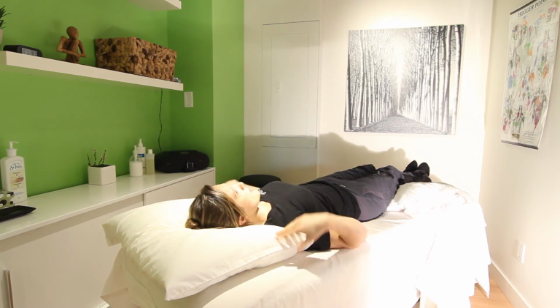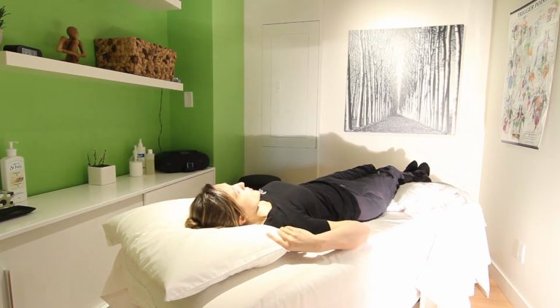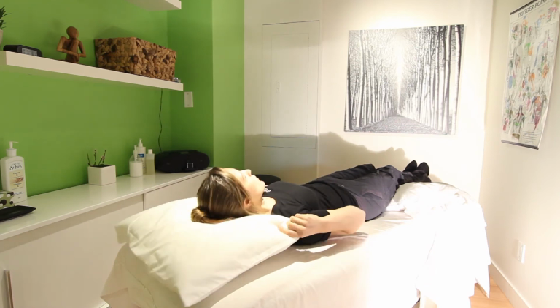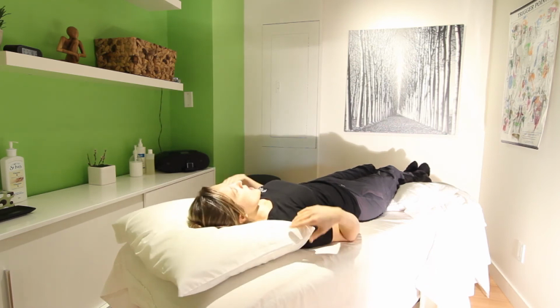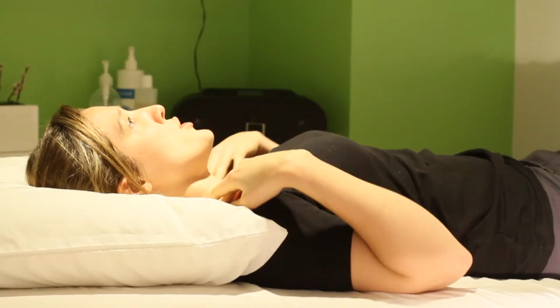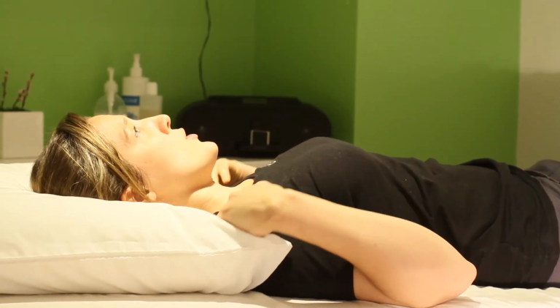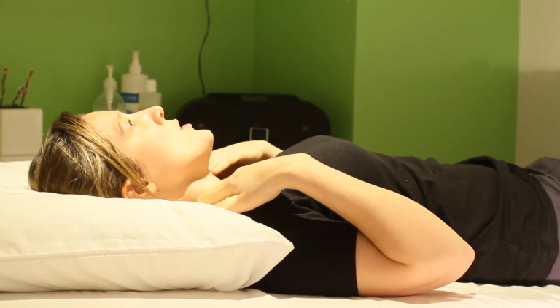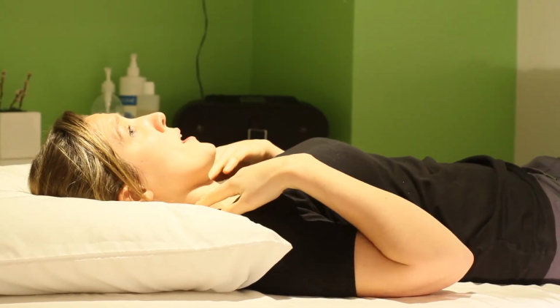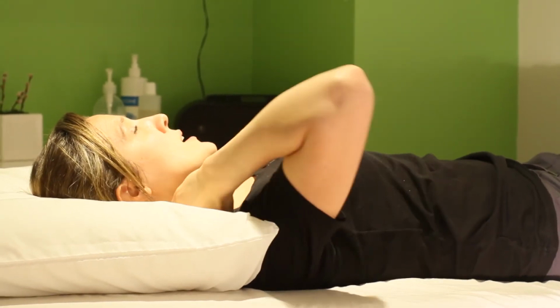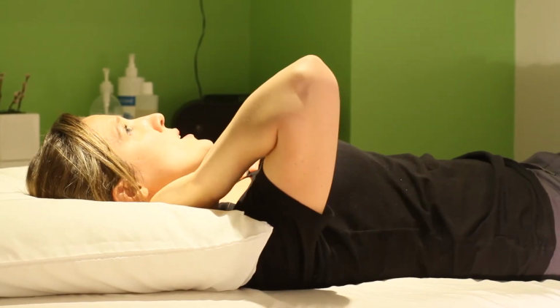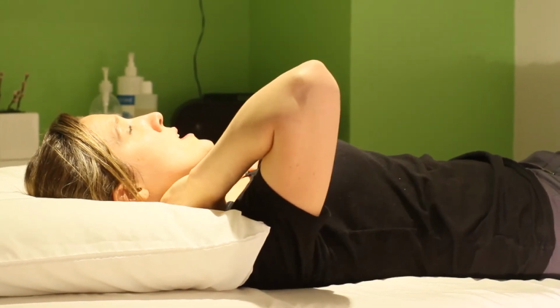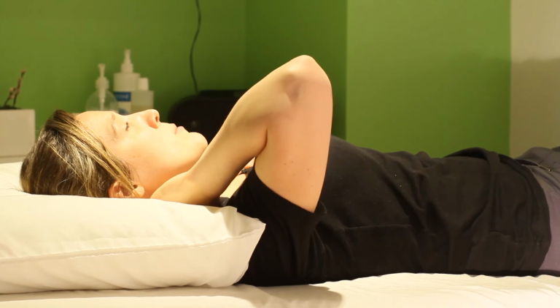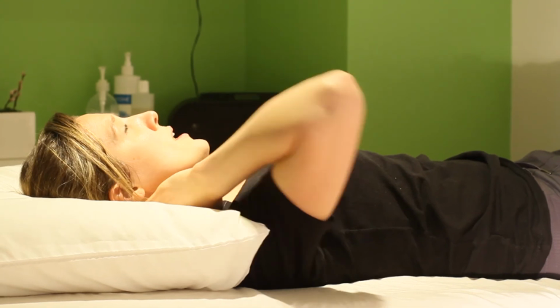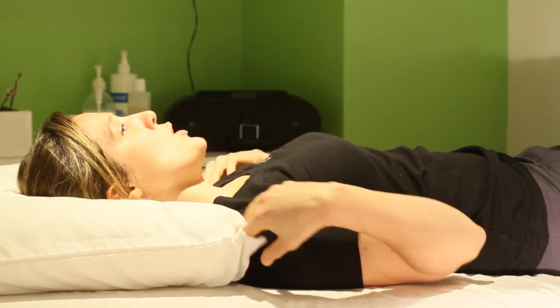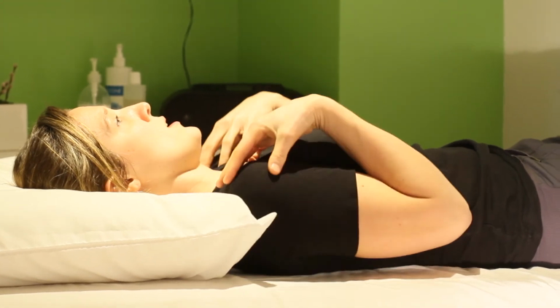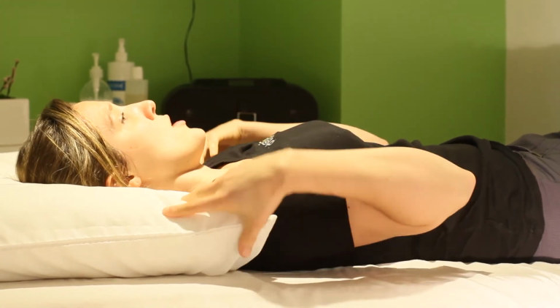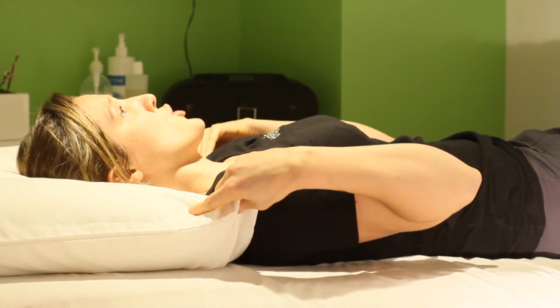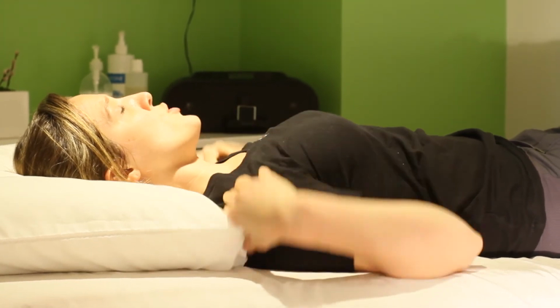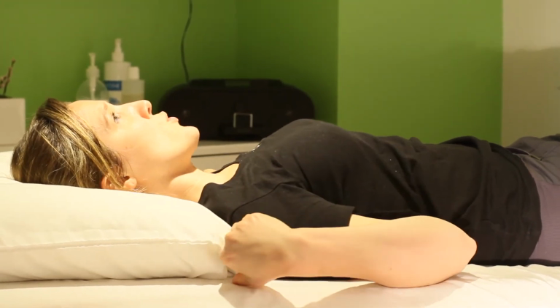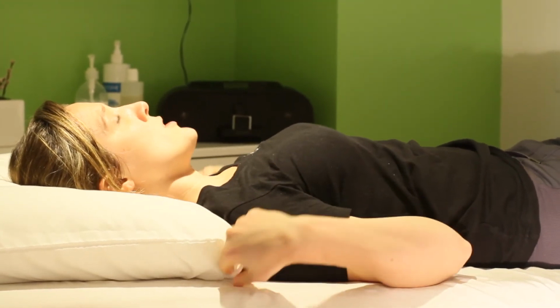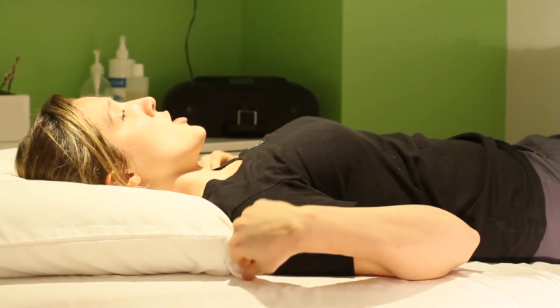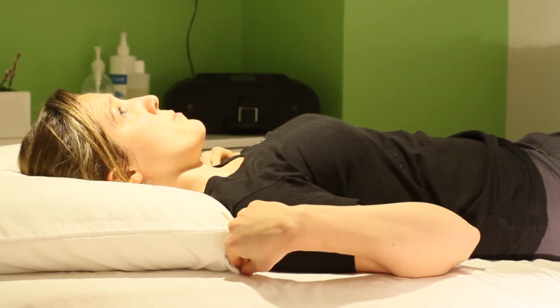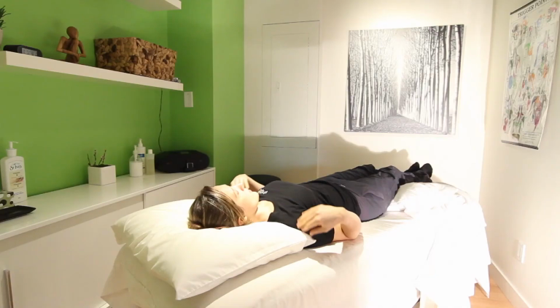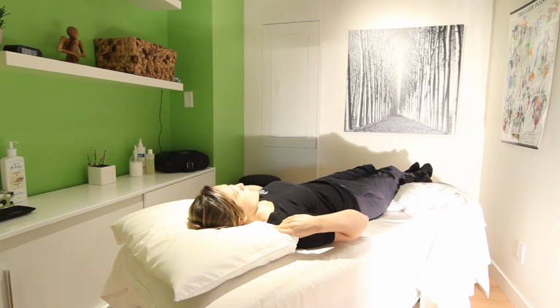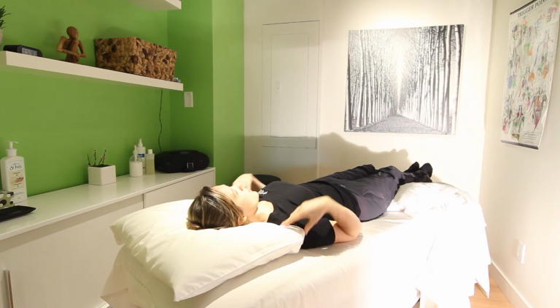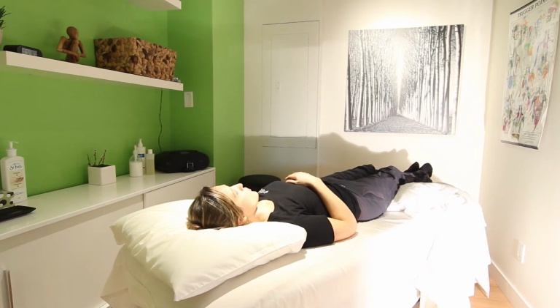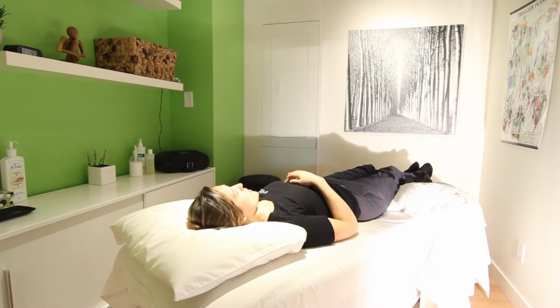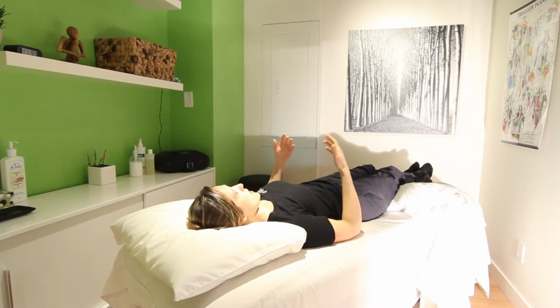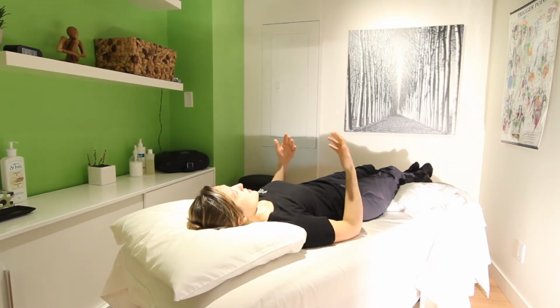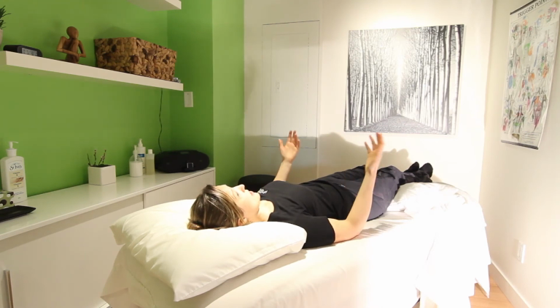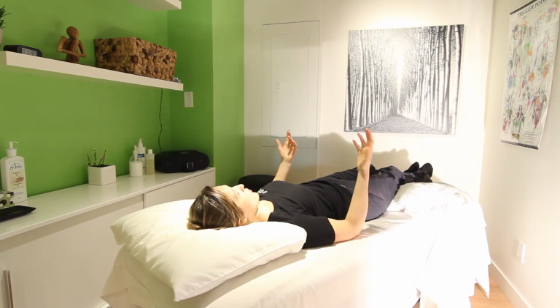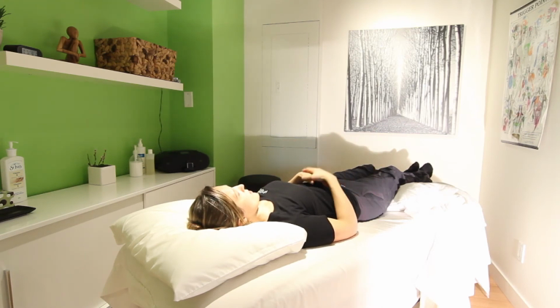Then you want the pillow underneath your neck. You want it to hug the nape of your neck. You don't want it under your shoulders — you want your shoulders on the bed, just the pillow above your shoulders. And this is actually the ideal way to sleep.